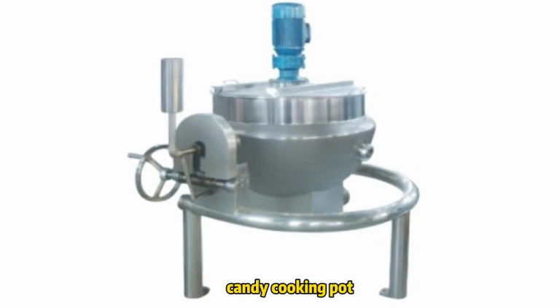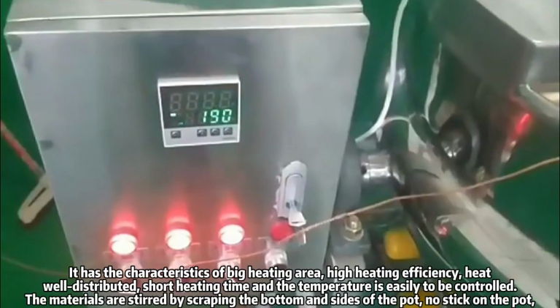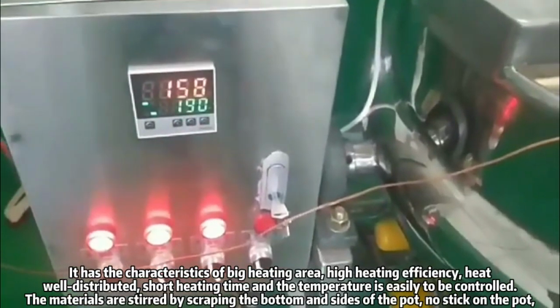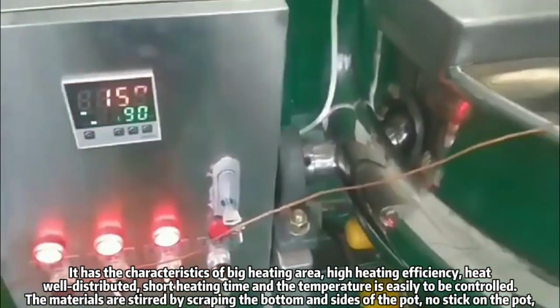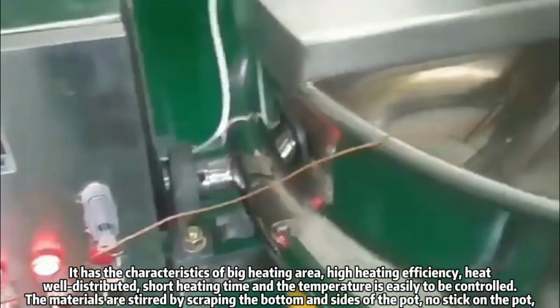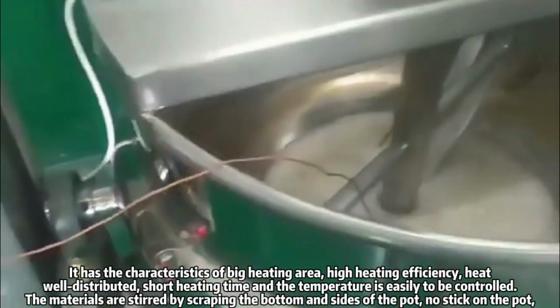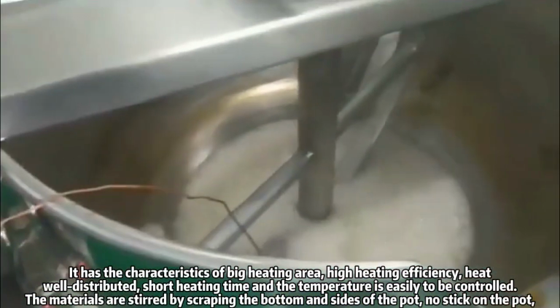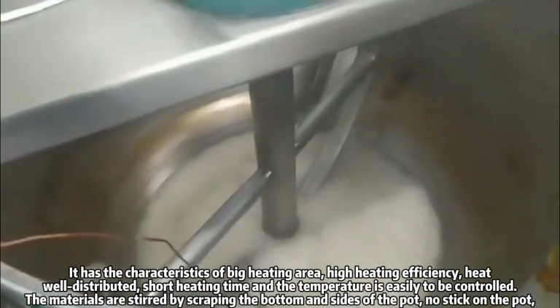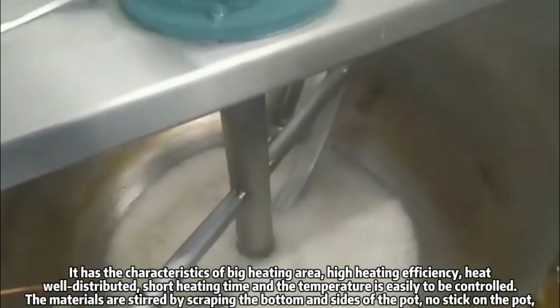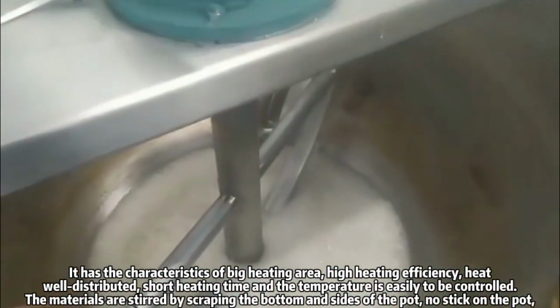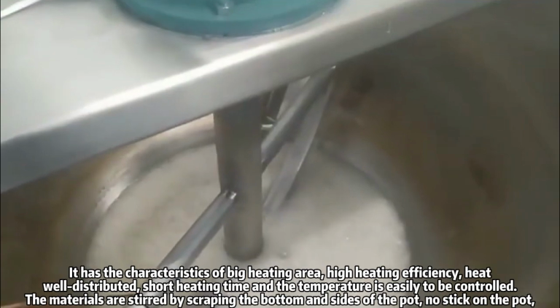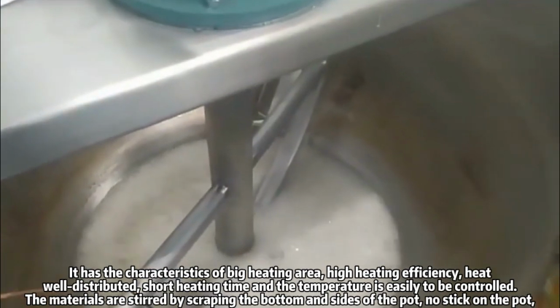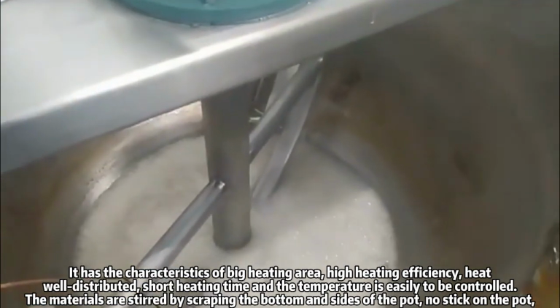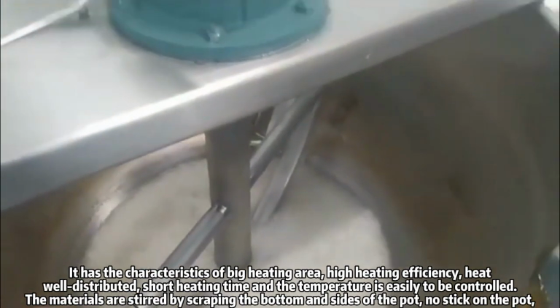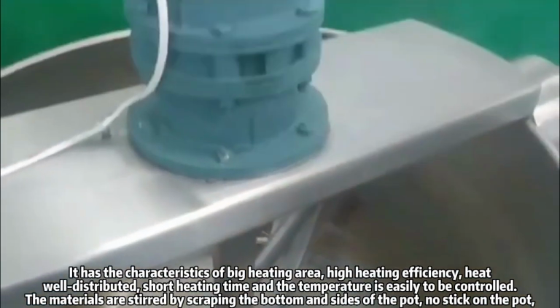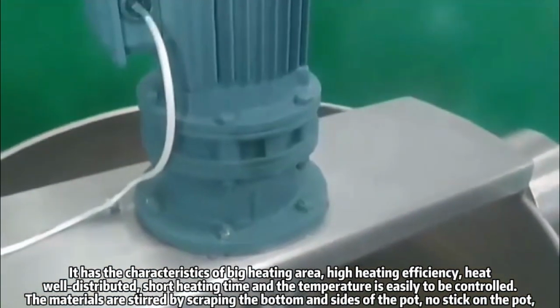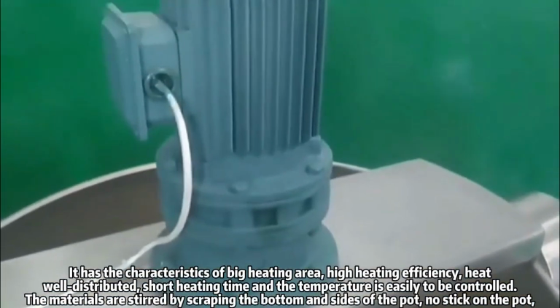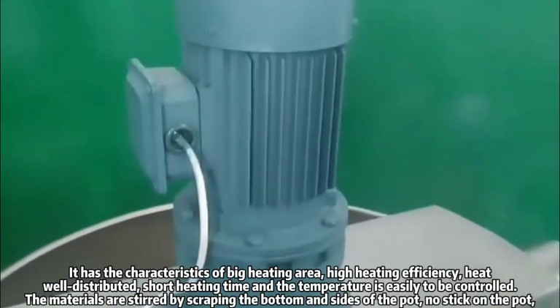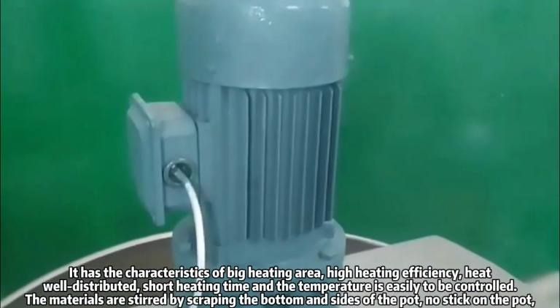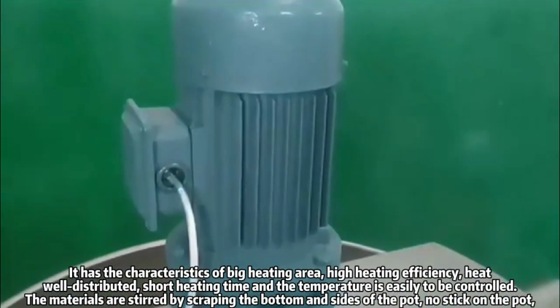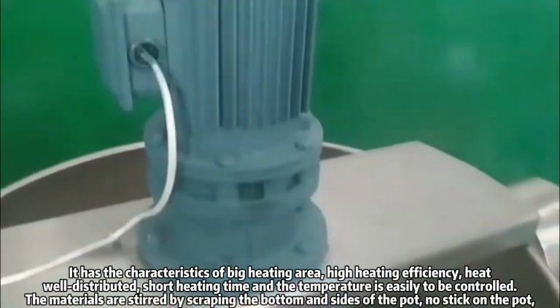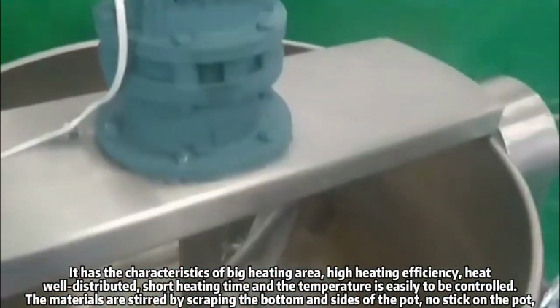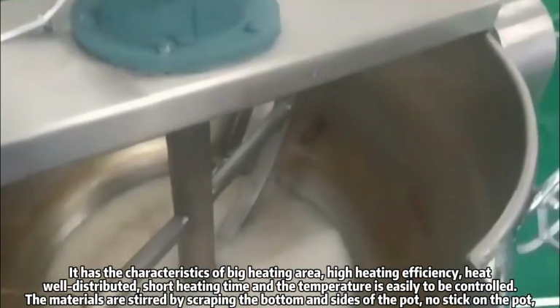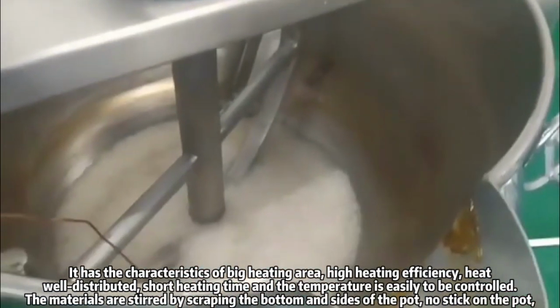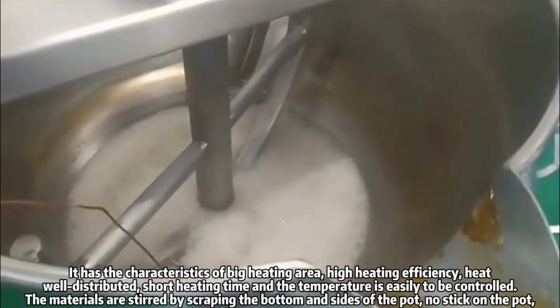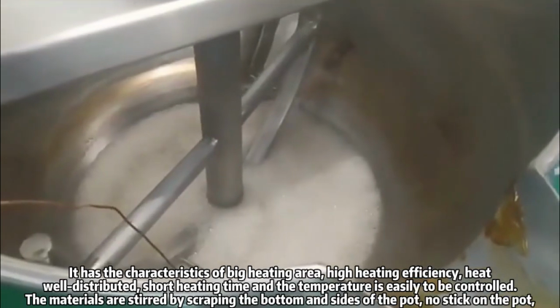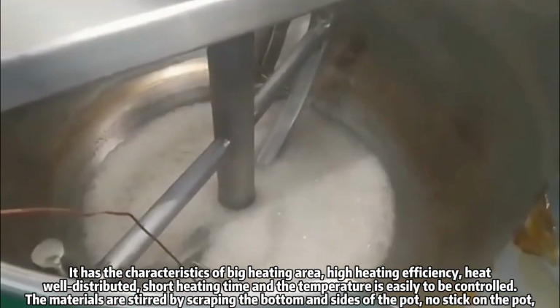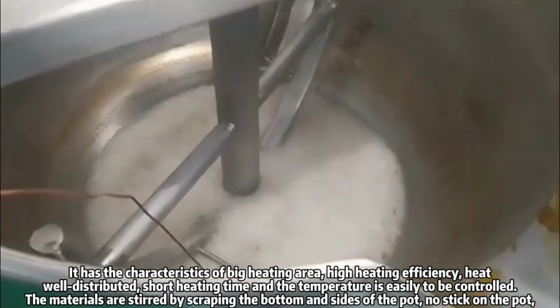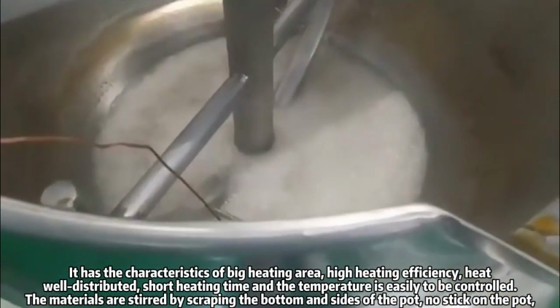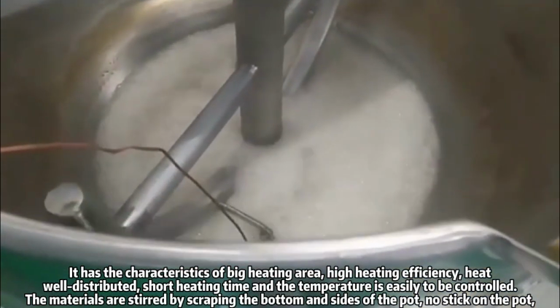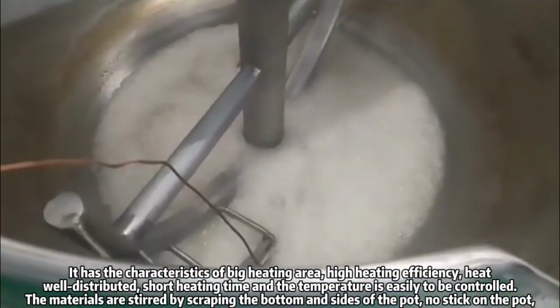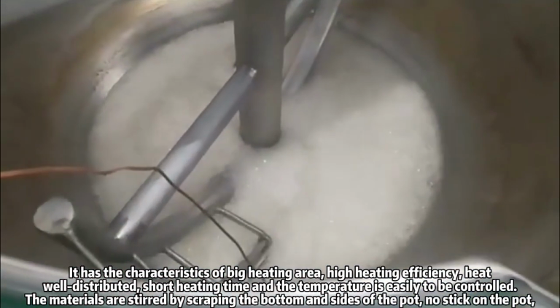It has the characteristics of big heating area, high heating efficiency, heat well distributed, short heating time, and the temperature is easily controlled.